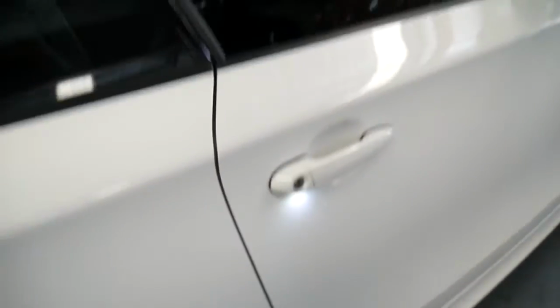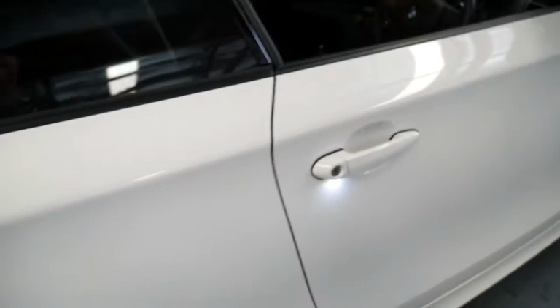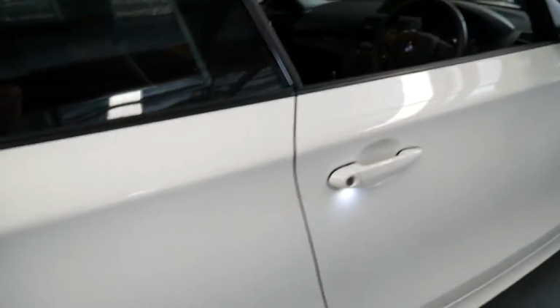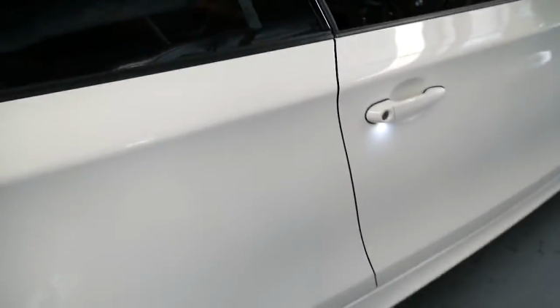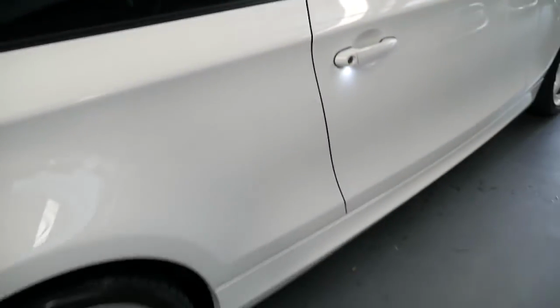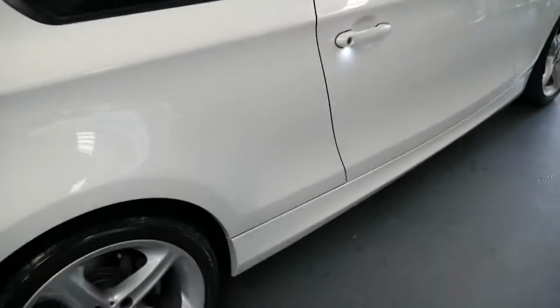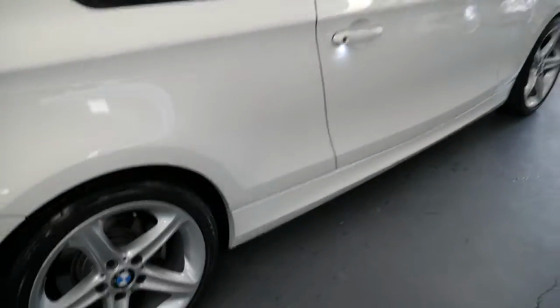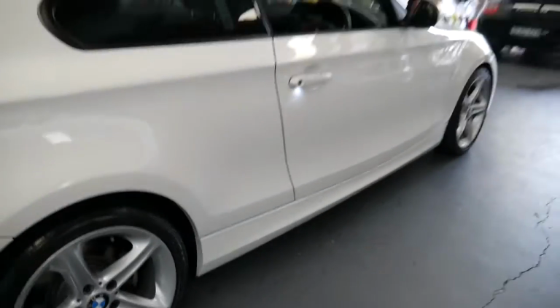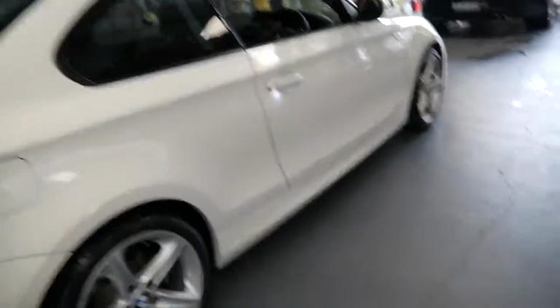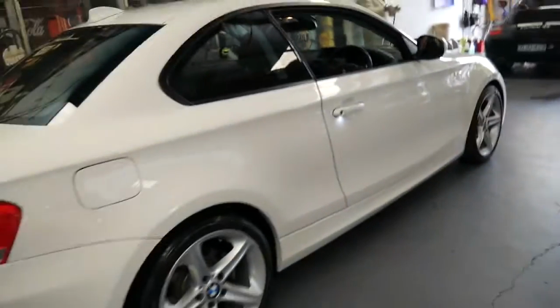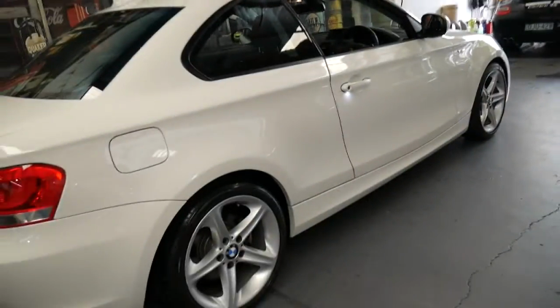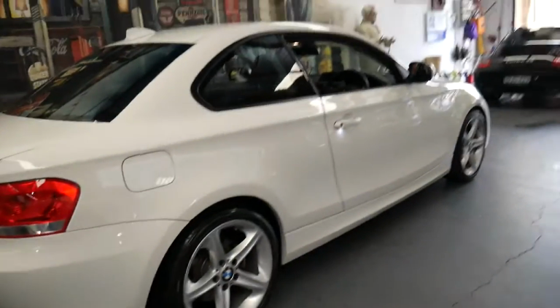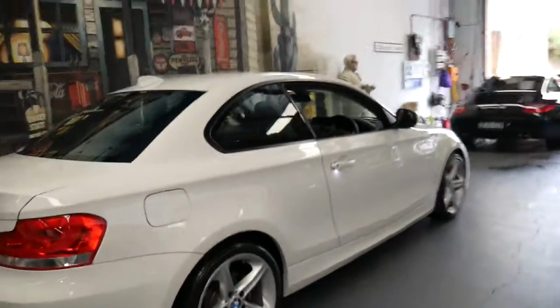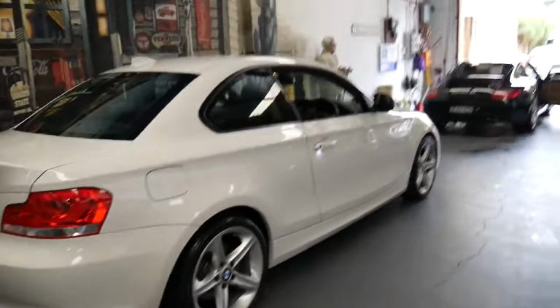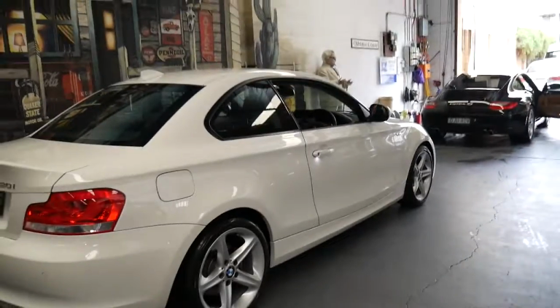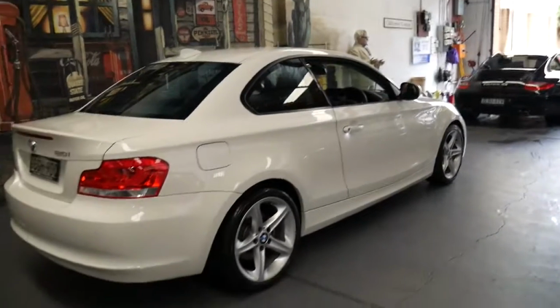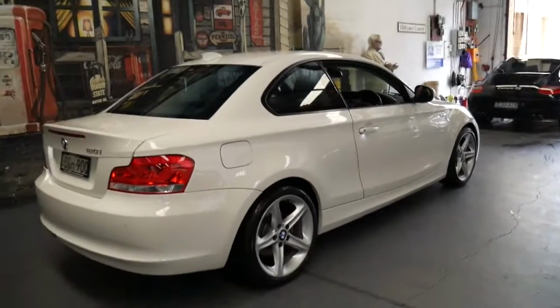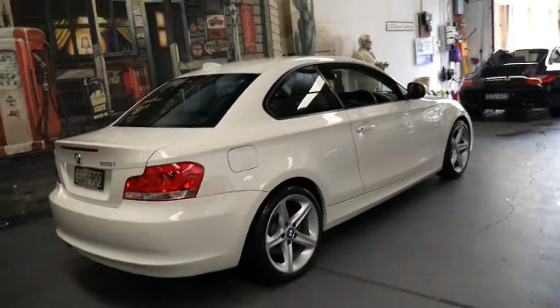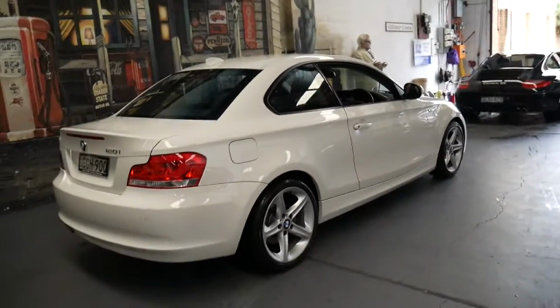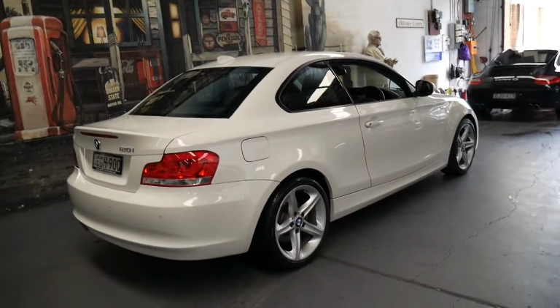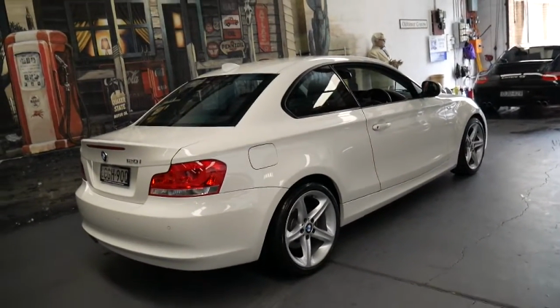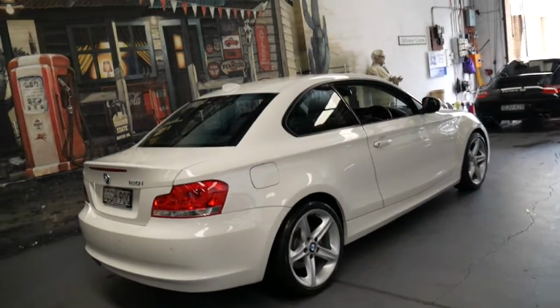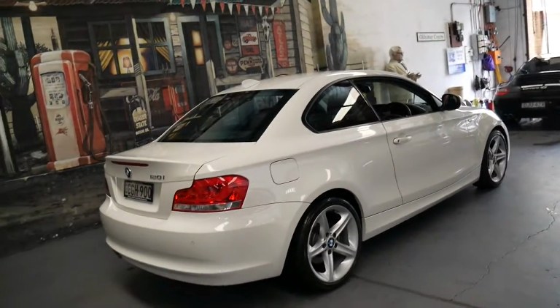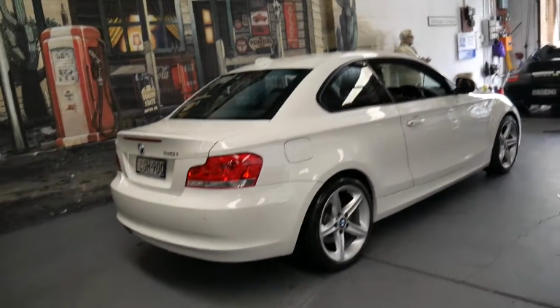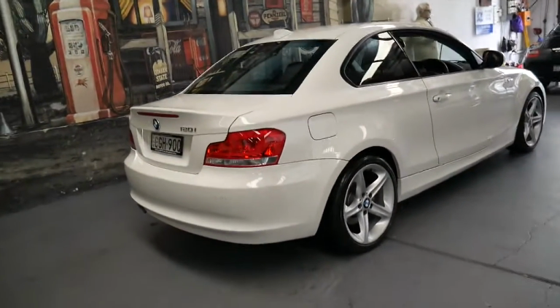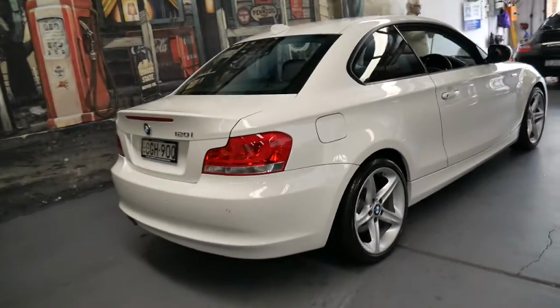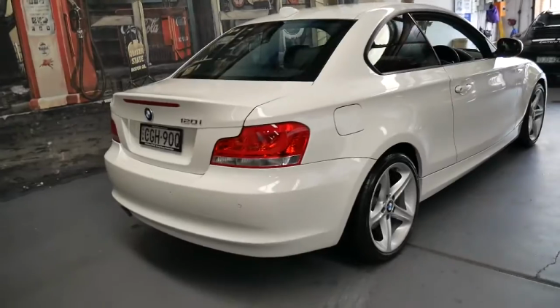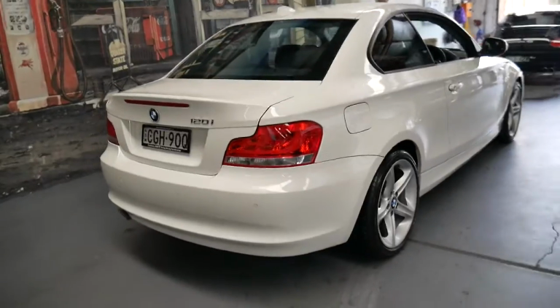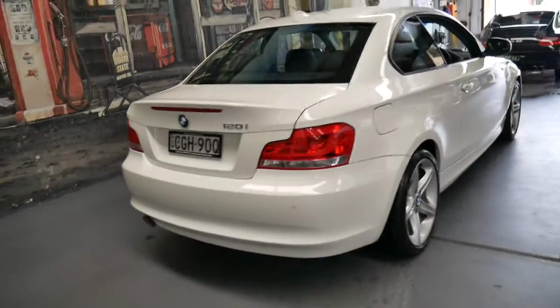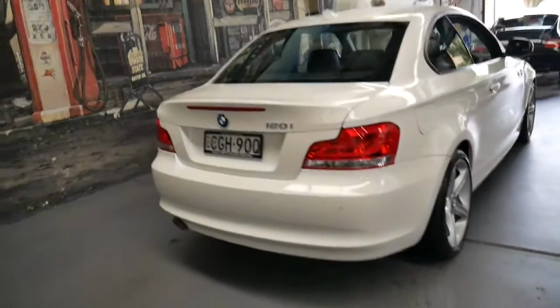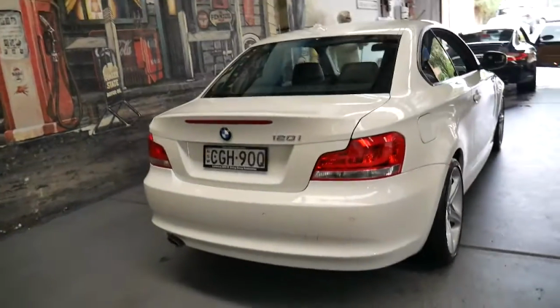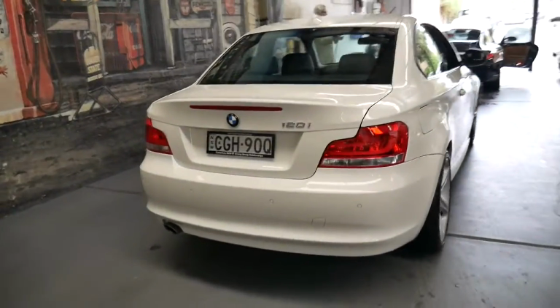Over and over again we see these low kilometer cars which are four or five years old and they've never been serviced, or if they have they've been serviced once or twice. This is just not one of those cars.